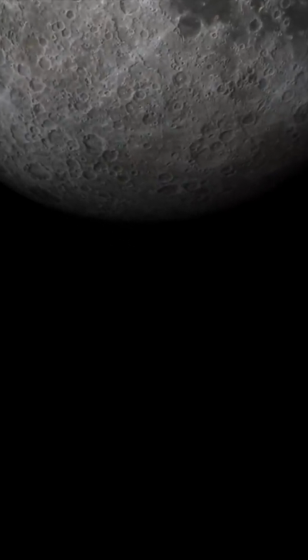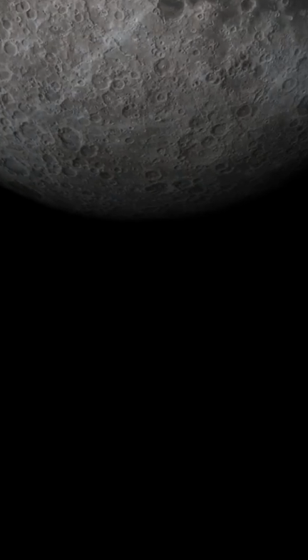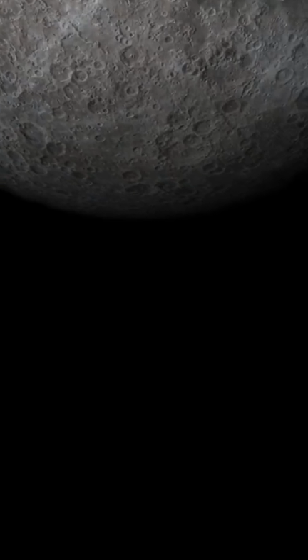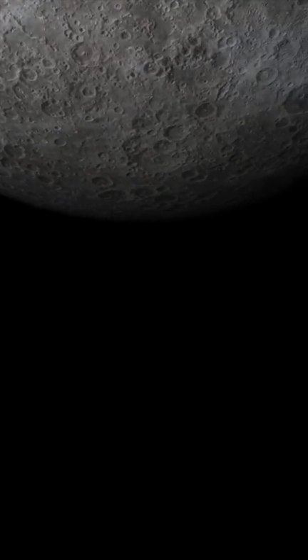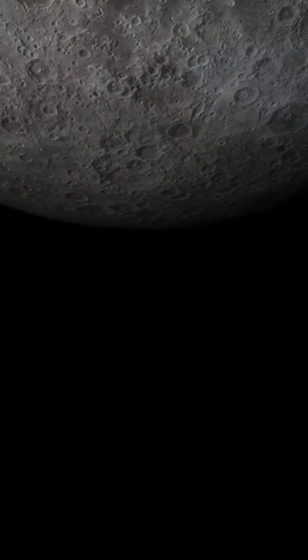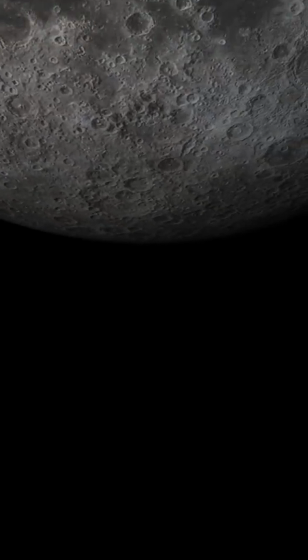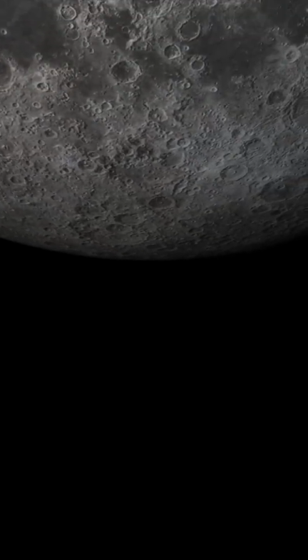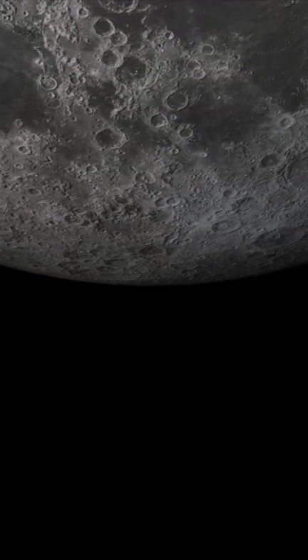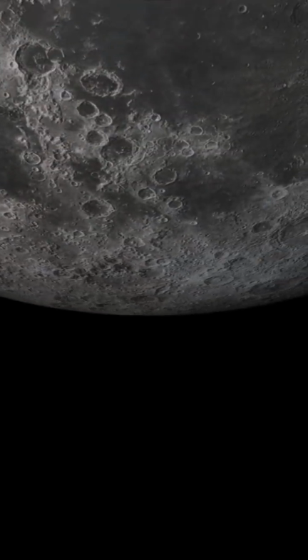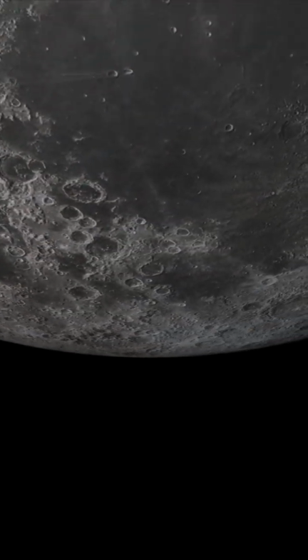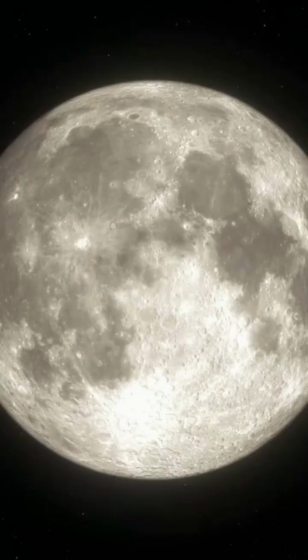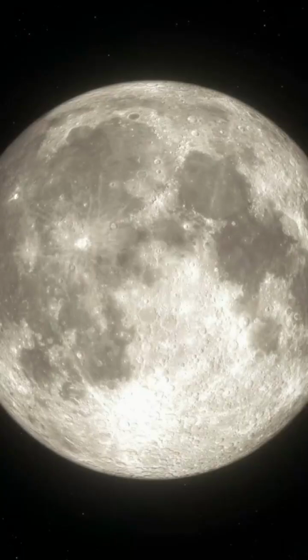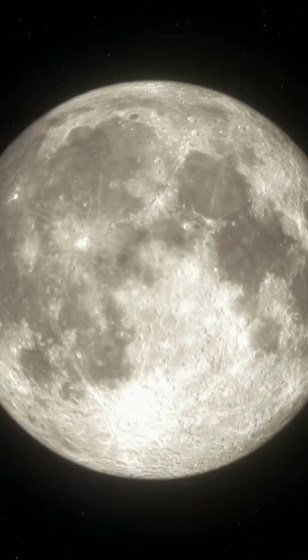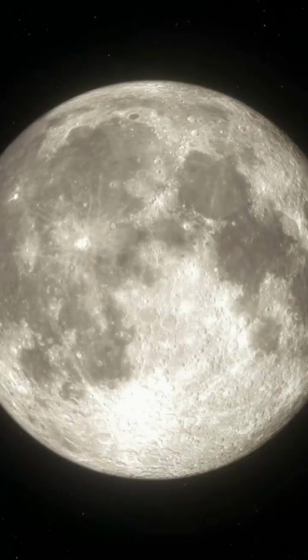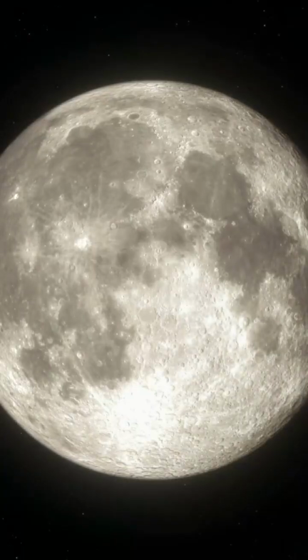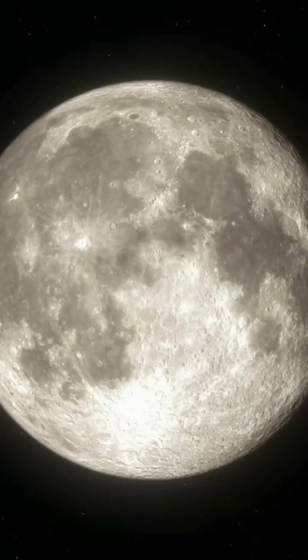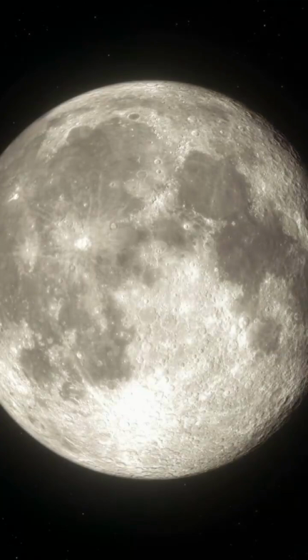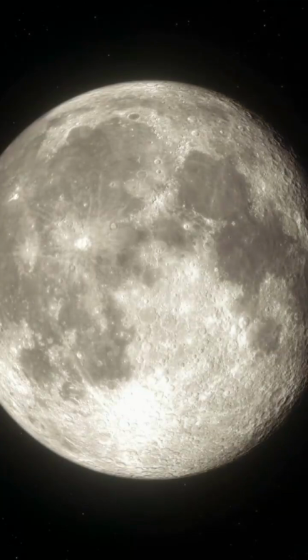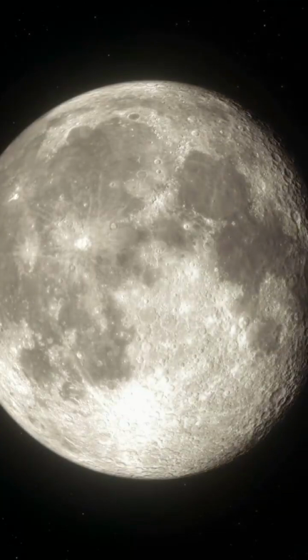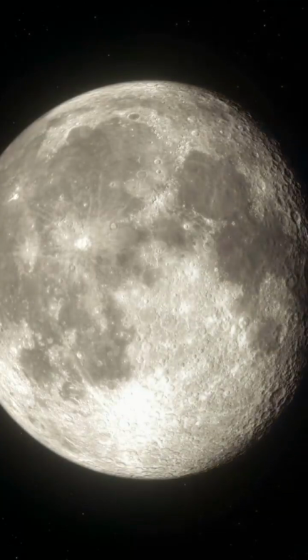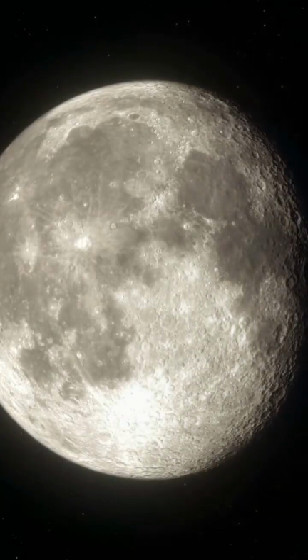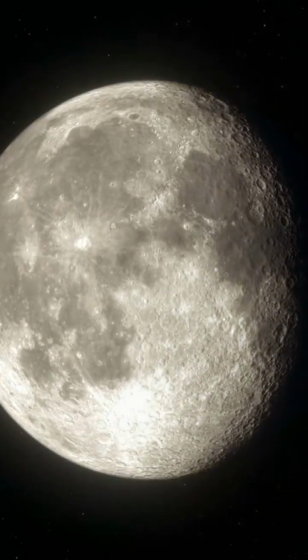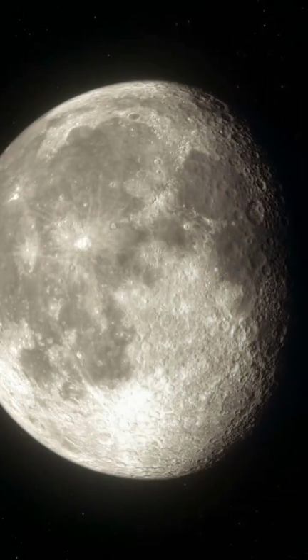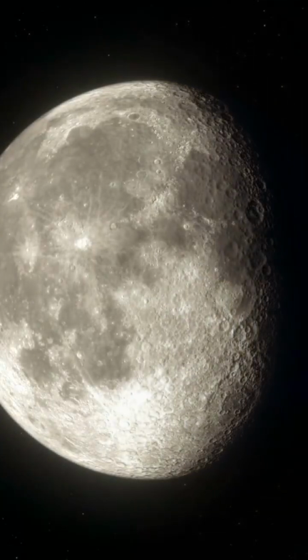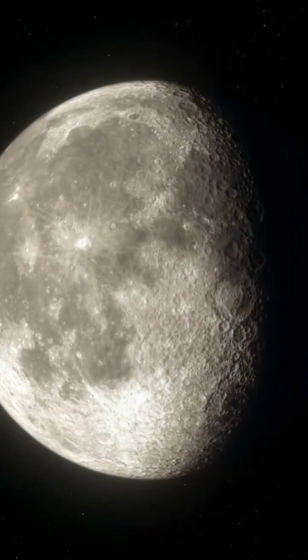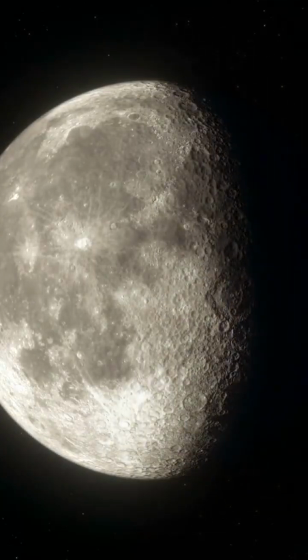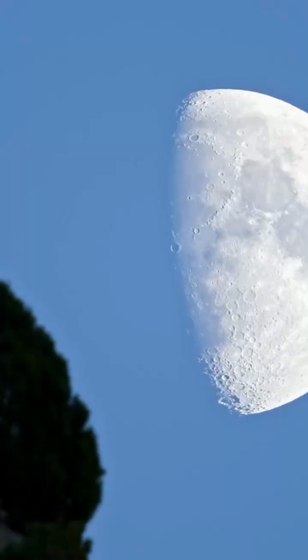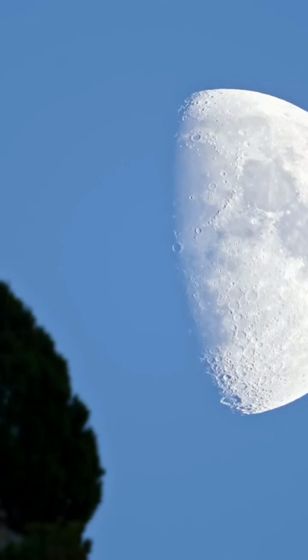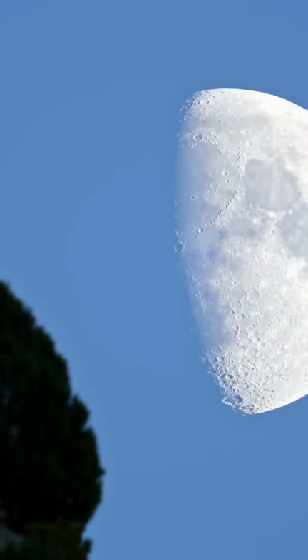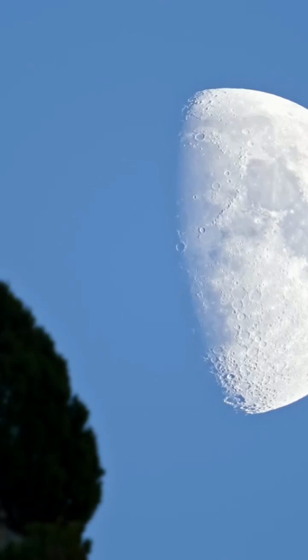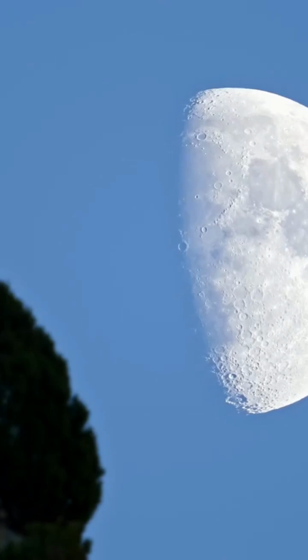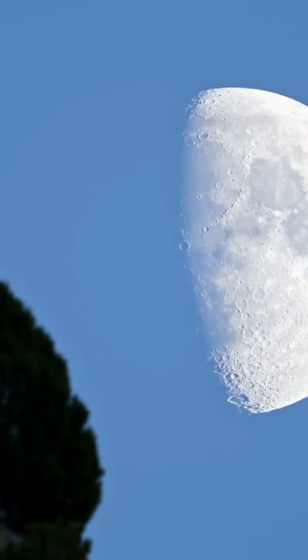As it grows, we reach the first quarter, looking like a perfect half-circle. Next is the waxing gibbous, where more than half is lit up, almost ready to be a full moon.